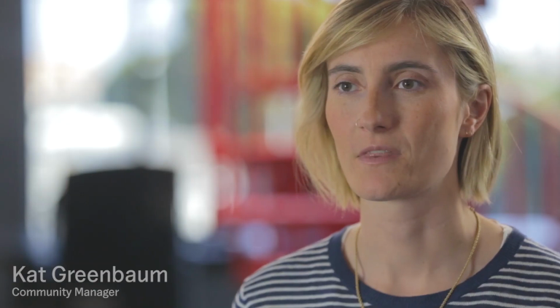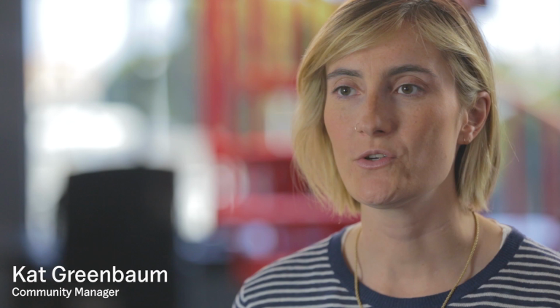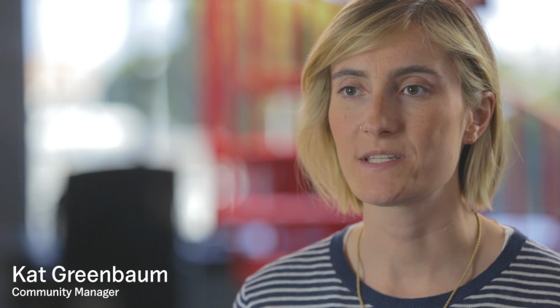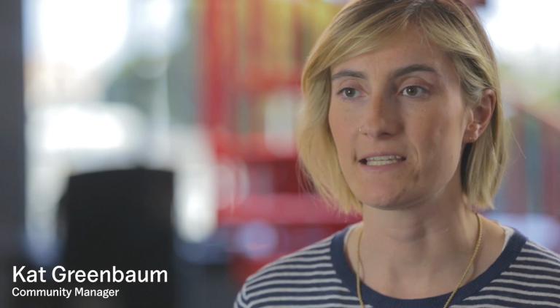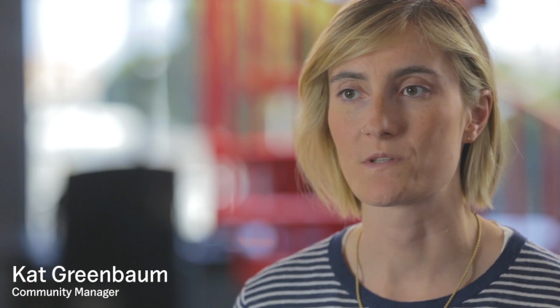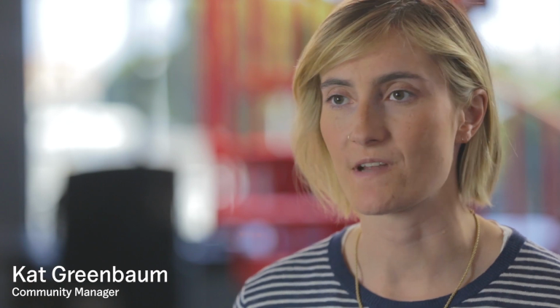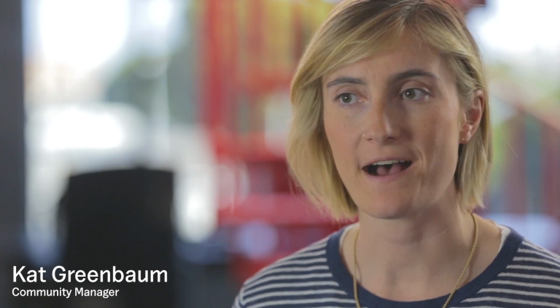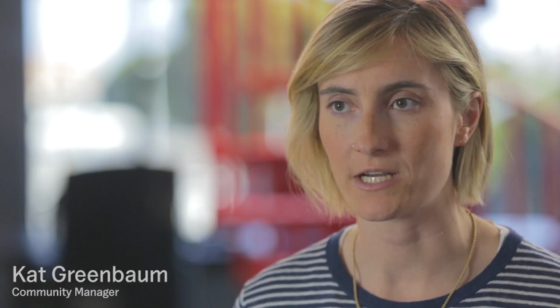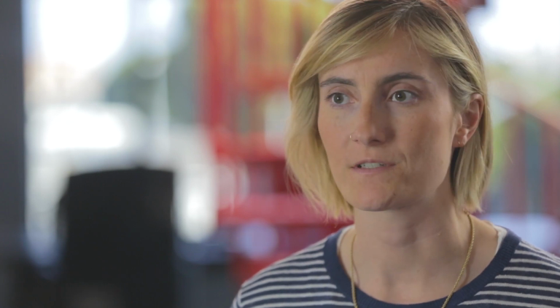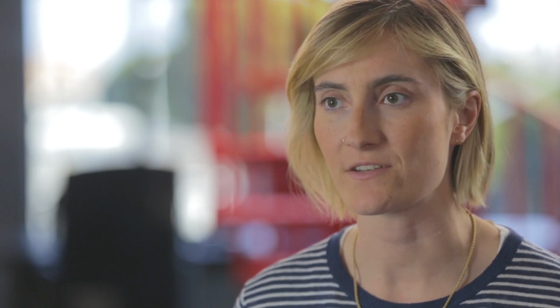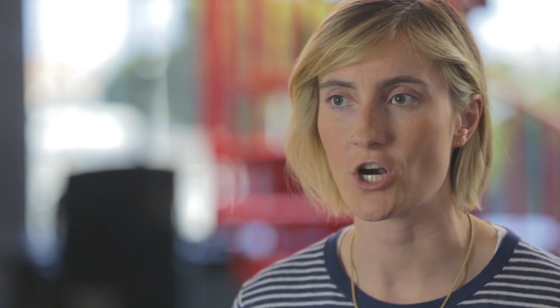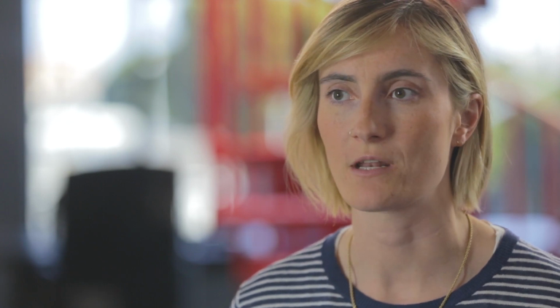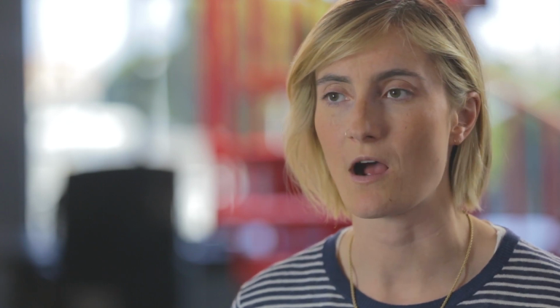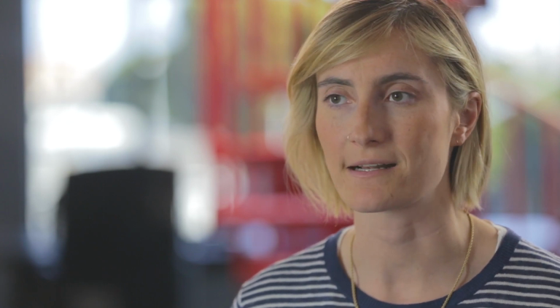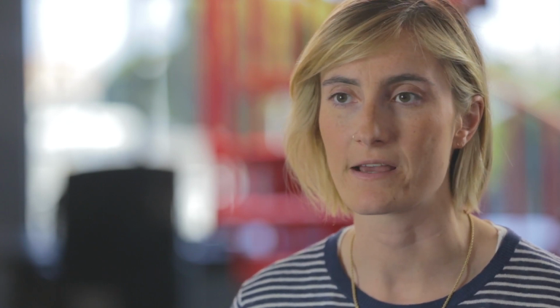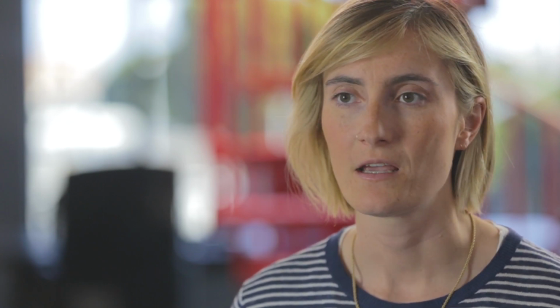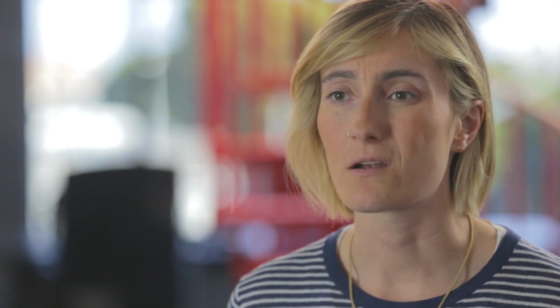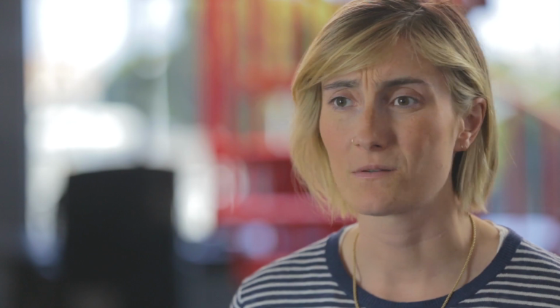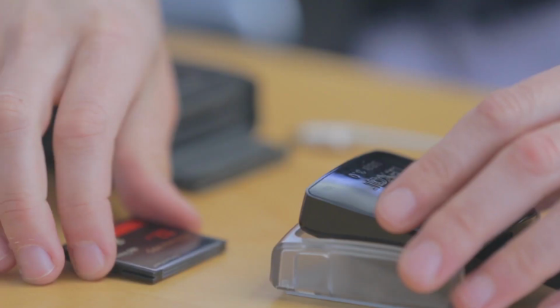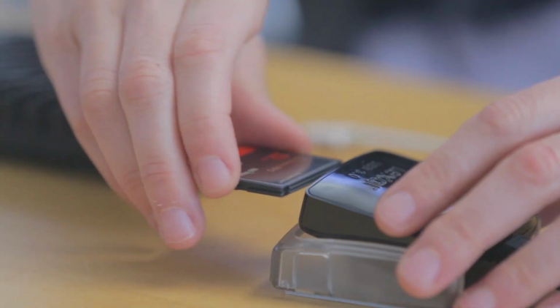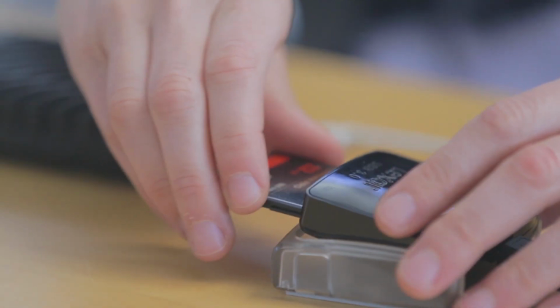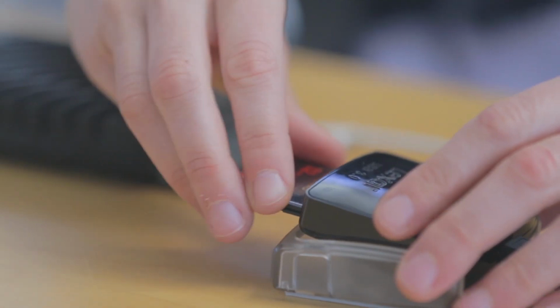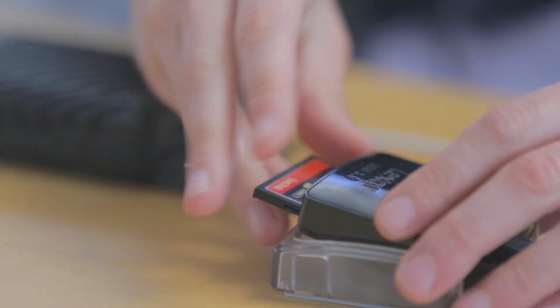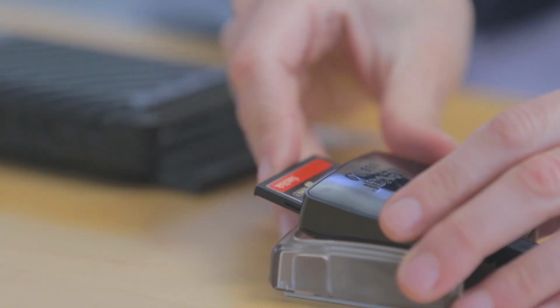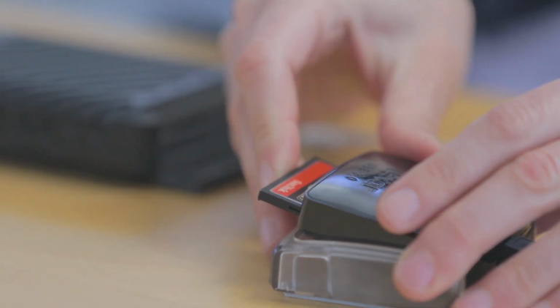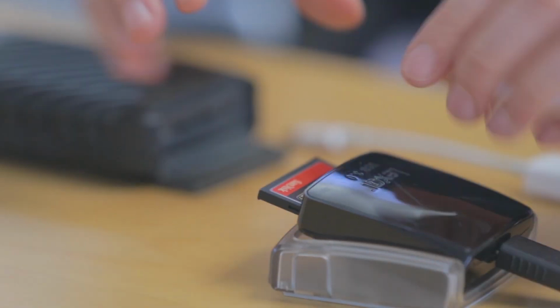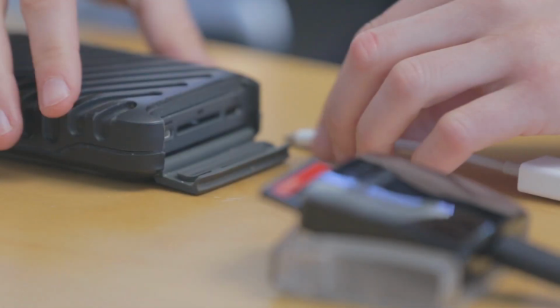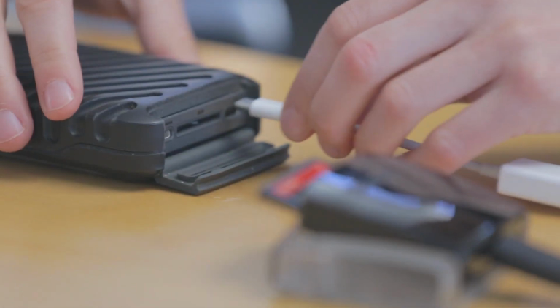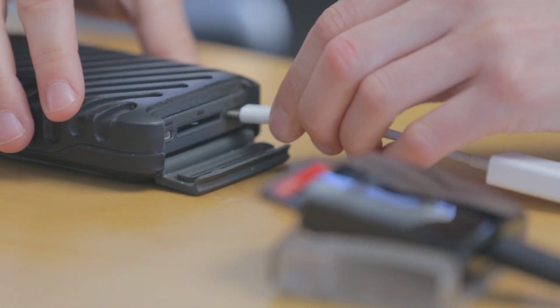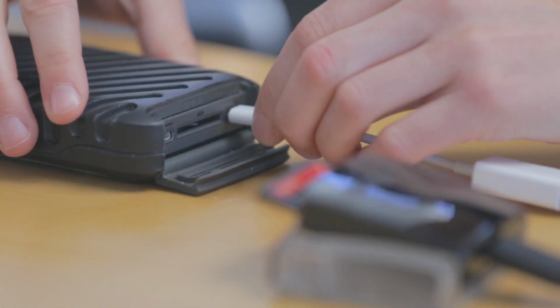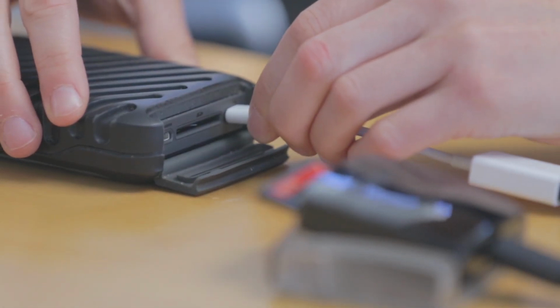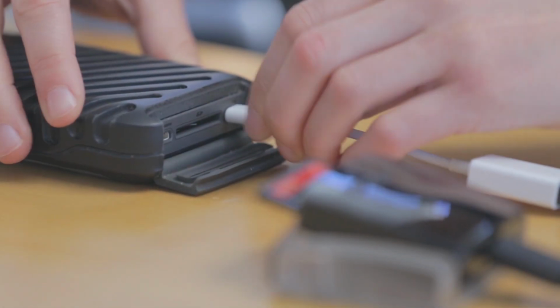The two USB-C ports were designed for fast transfers, faster charging, and a more compact design. It also allows users to plug in any reader they have while still letting you back up directly to a drive or power your Gnarbox.